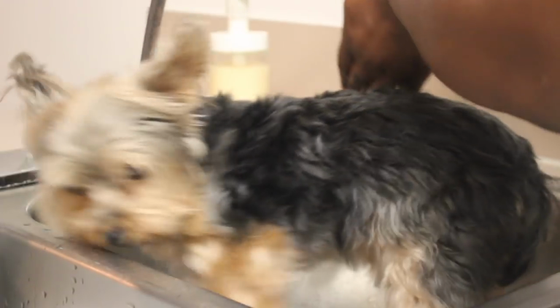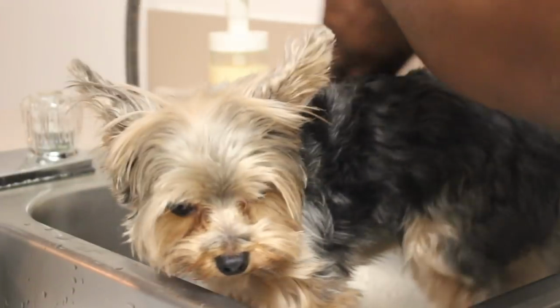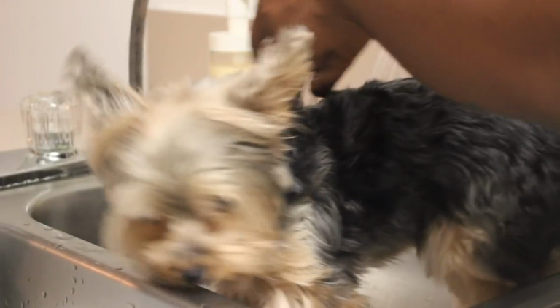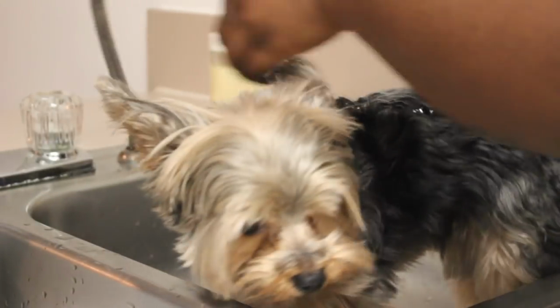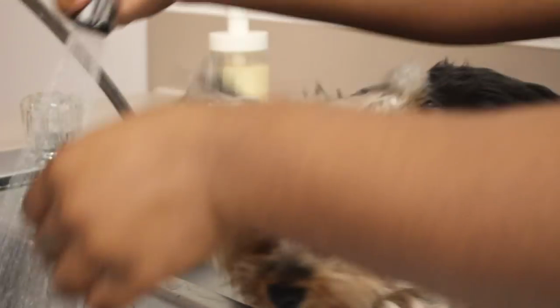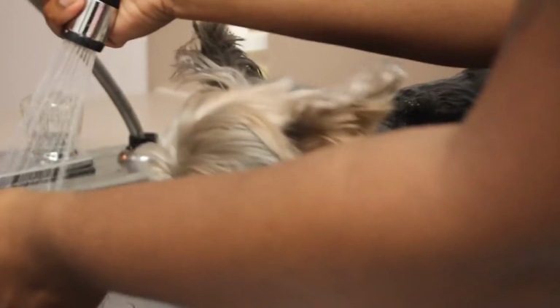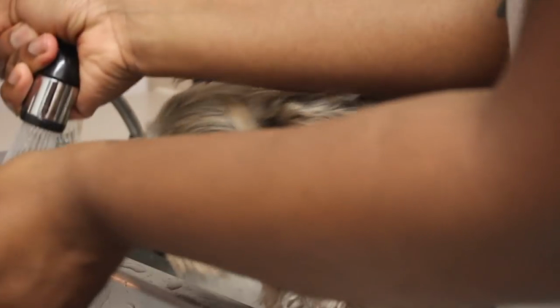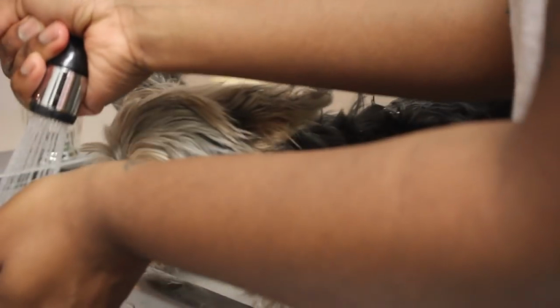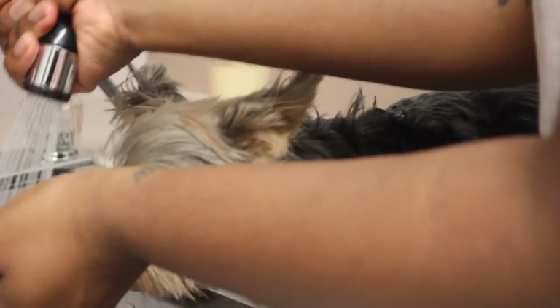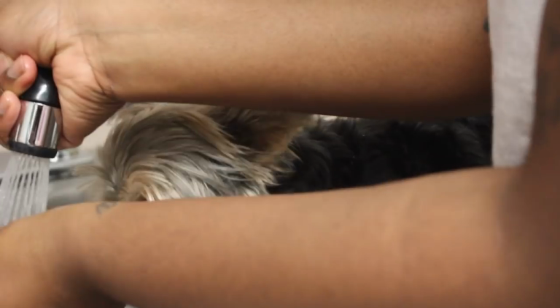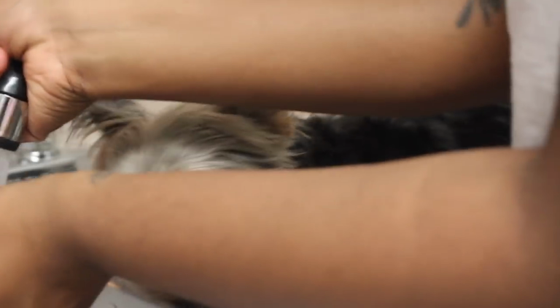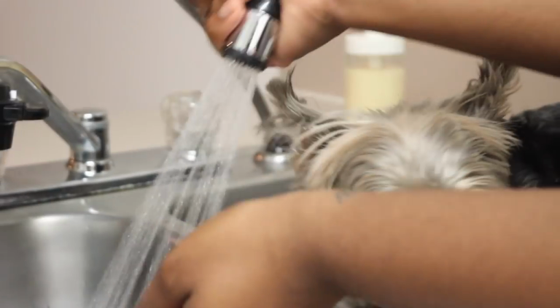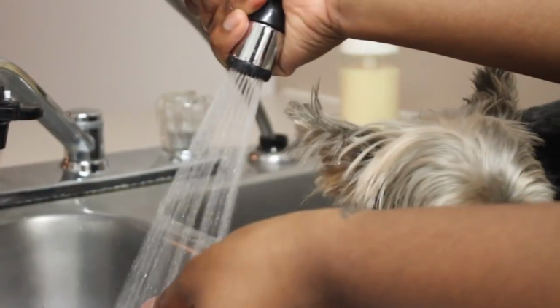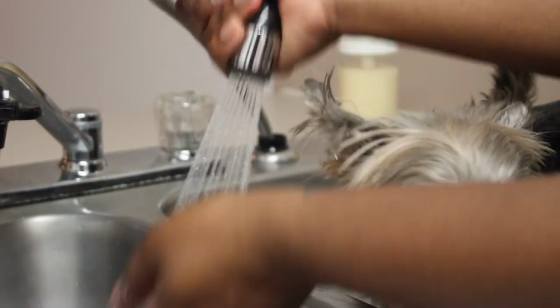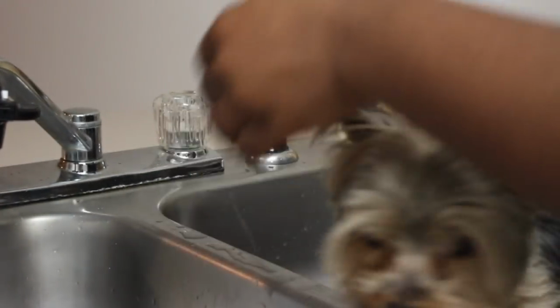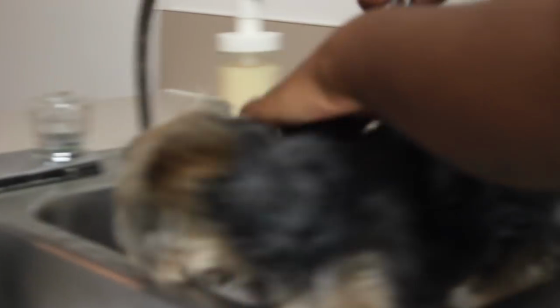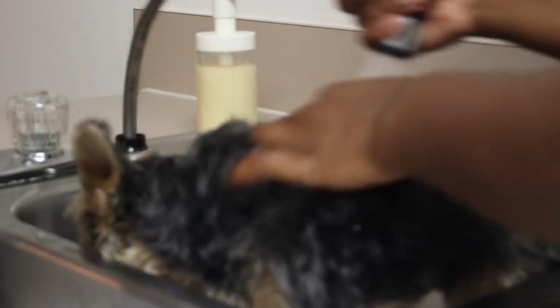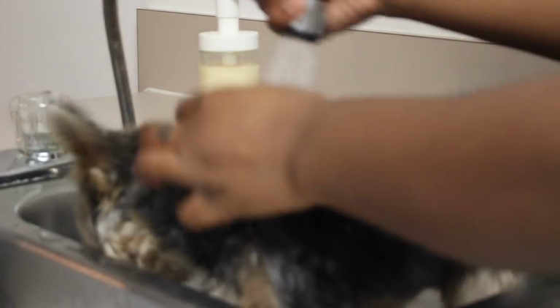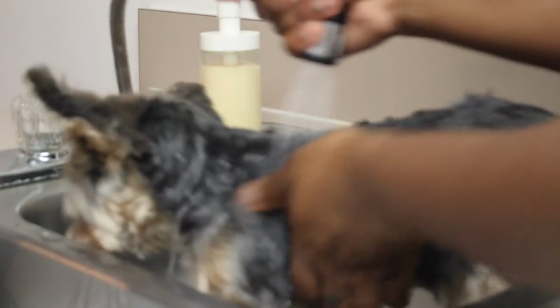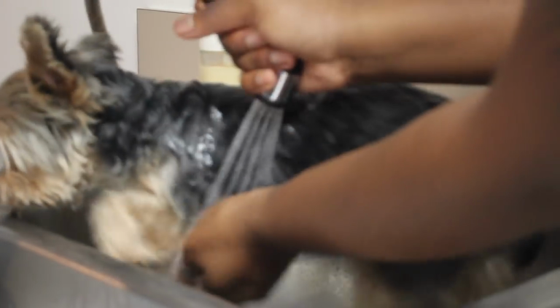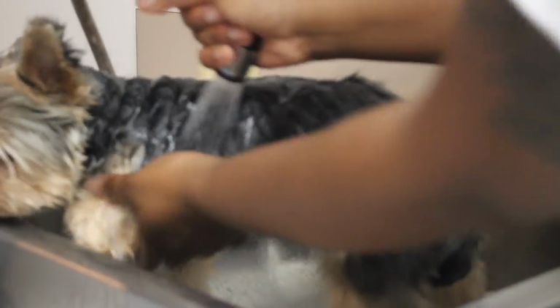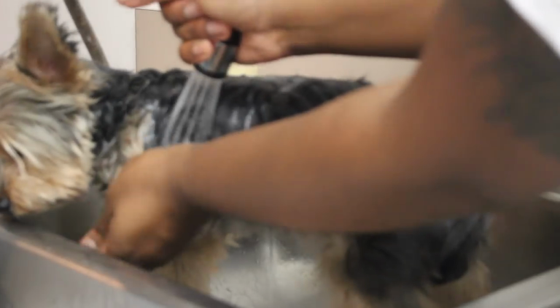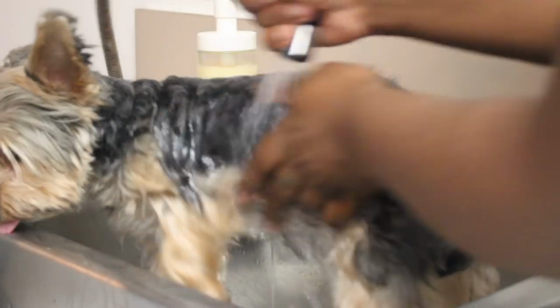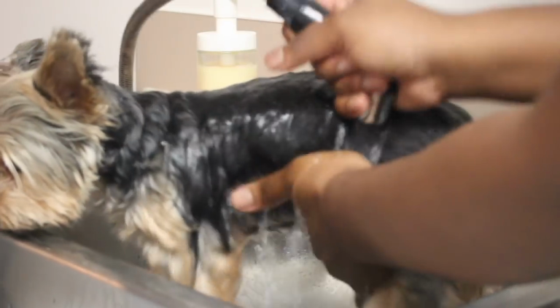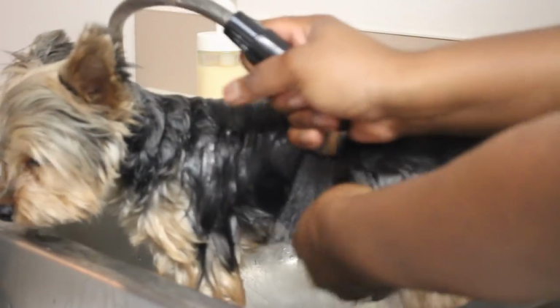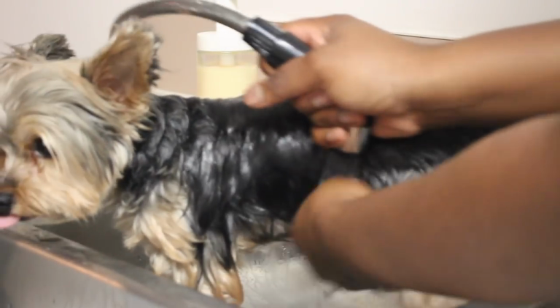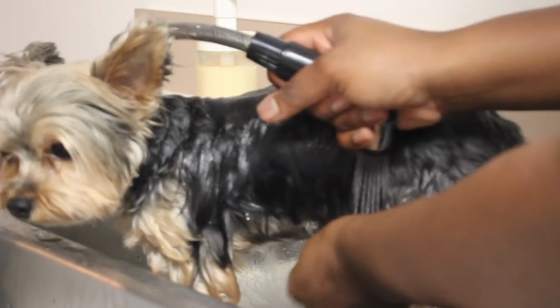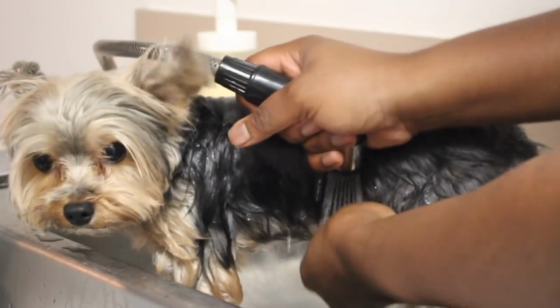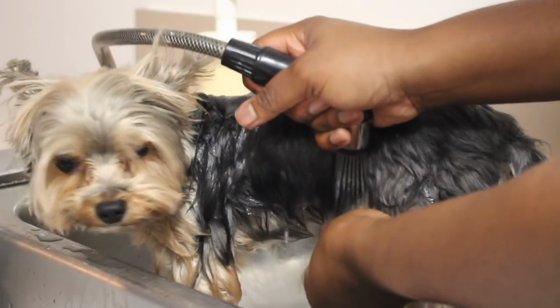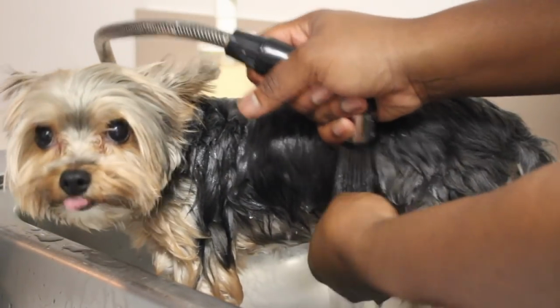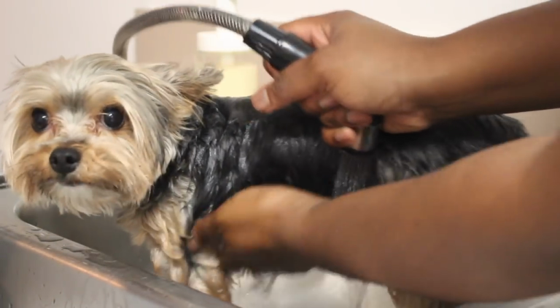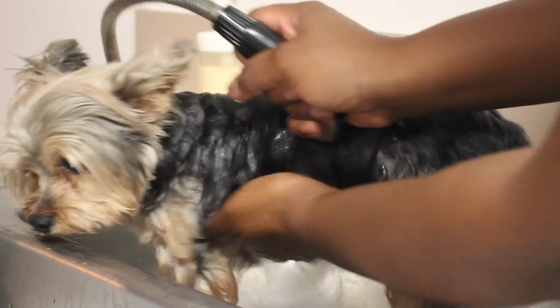Alright, so let's get them in the tub. Of course you want to temperature check the water. Make sure it's not too hot, make sure it's not too cold. You want to get a nice comfortable temperature for the dogs. I usually do just a little warmer than lukewarm. I definitely don't do hot water. Look at that face from DeMarley.